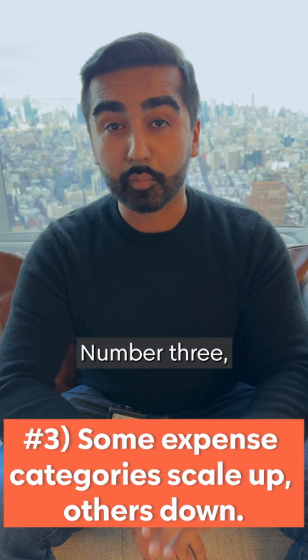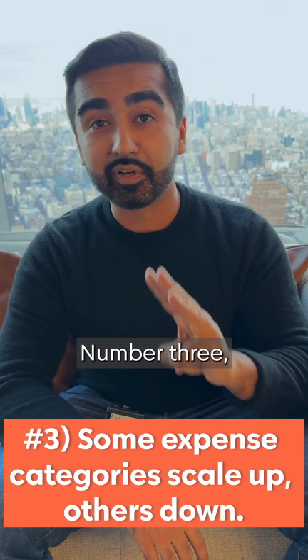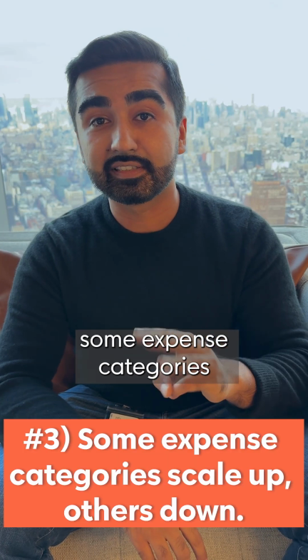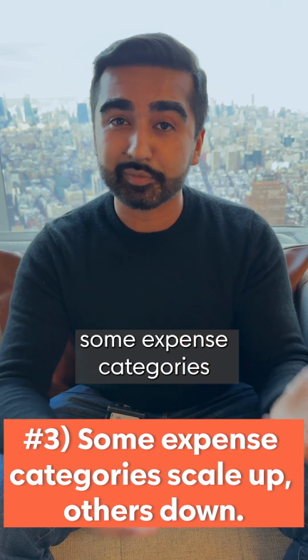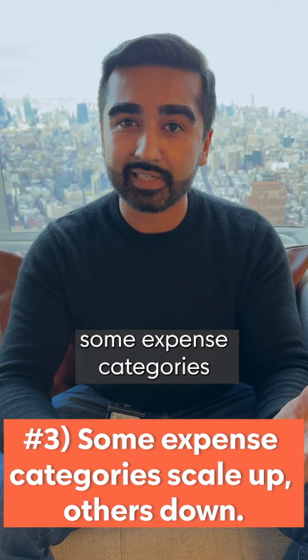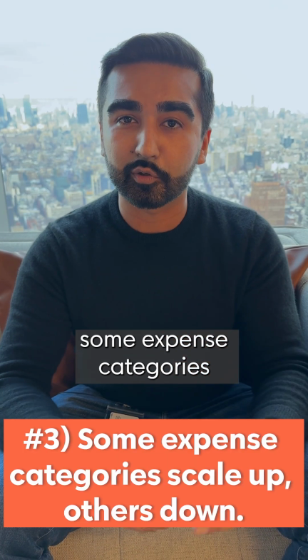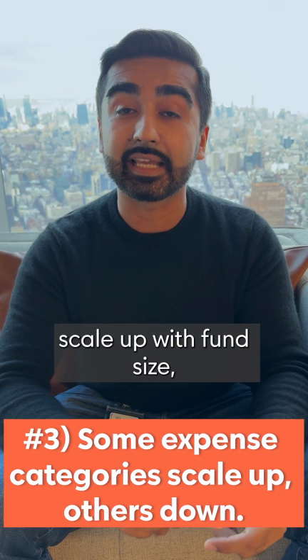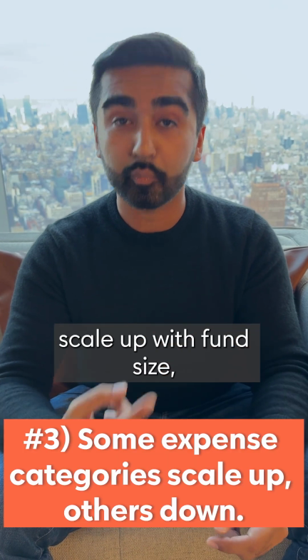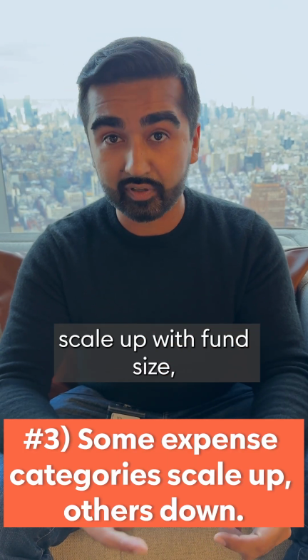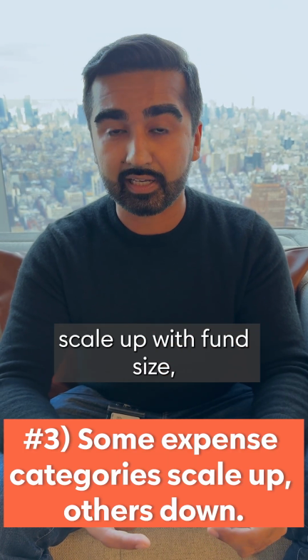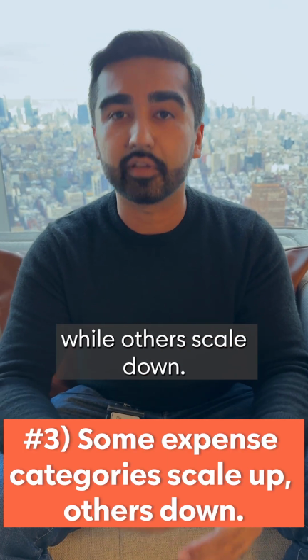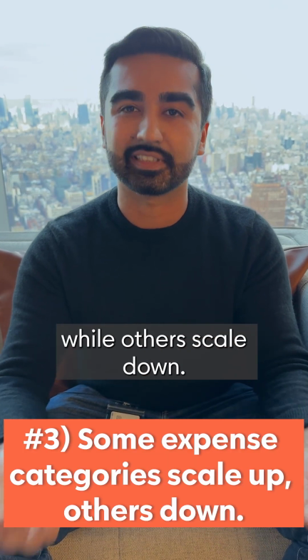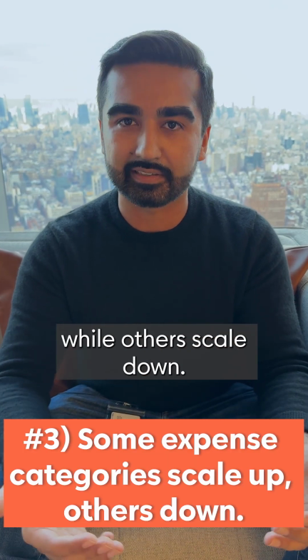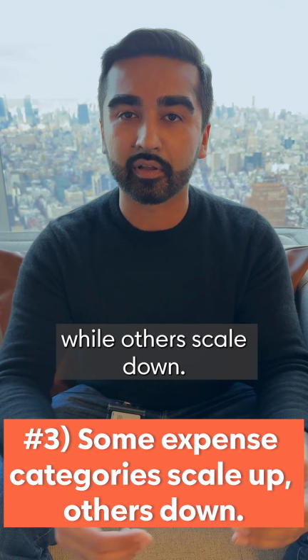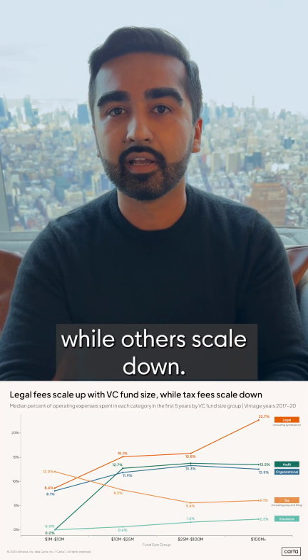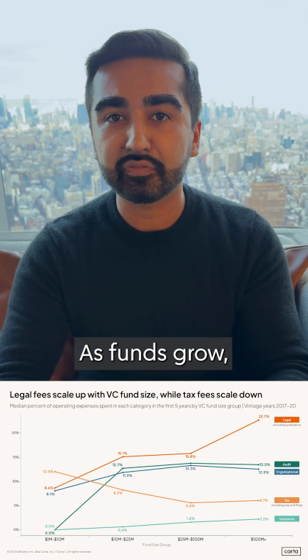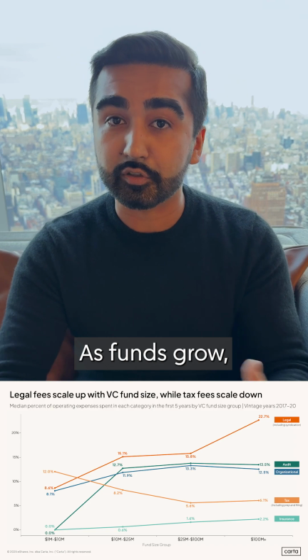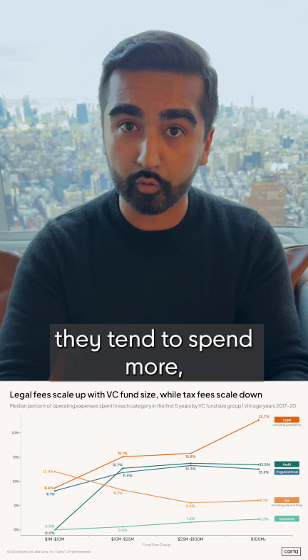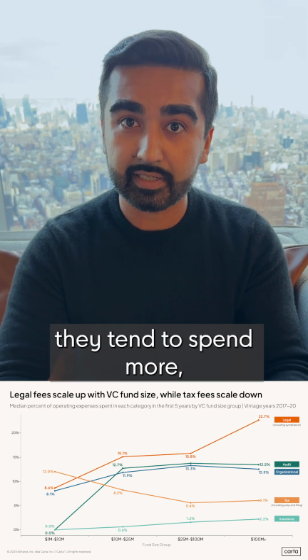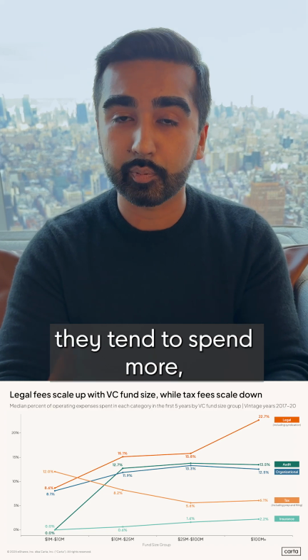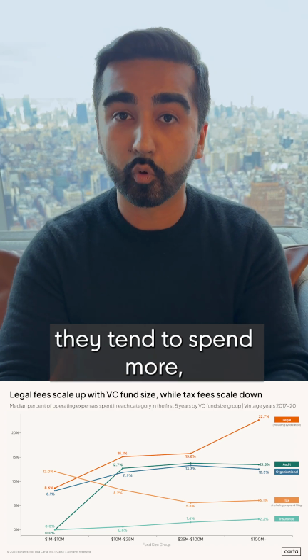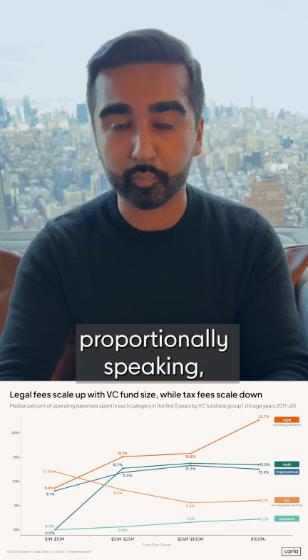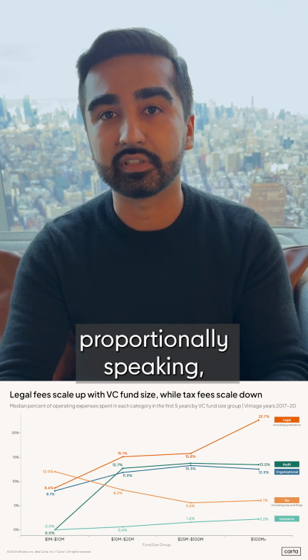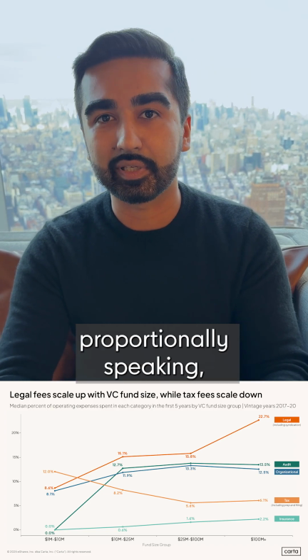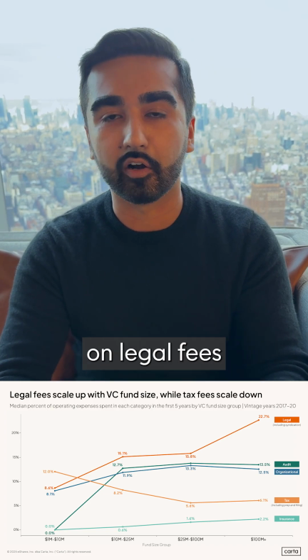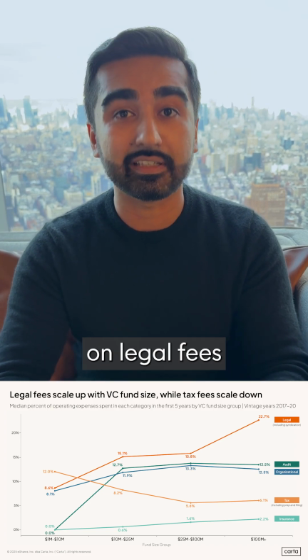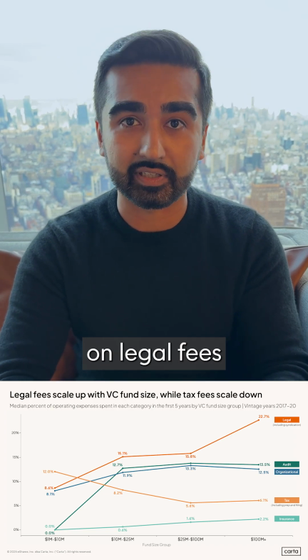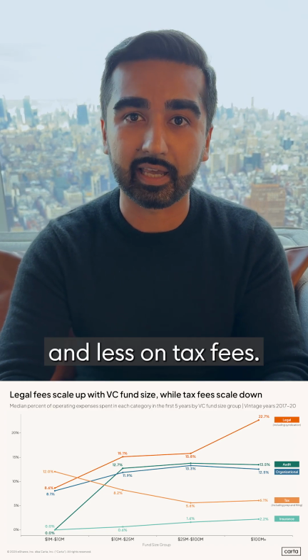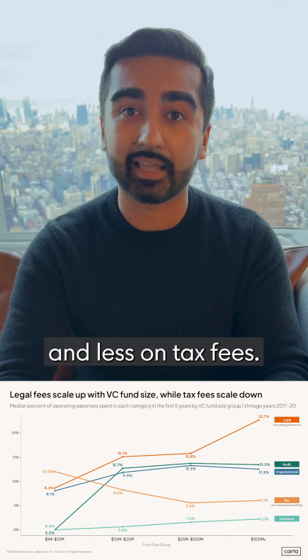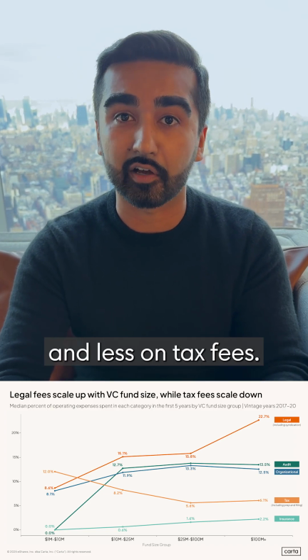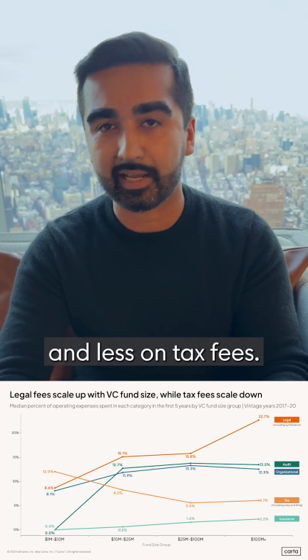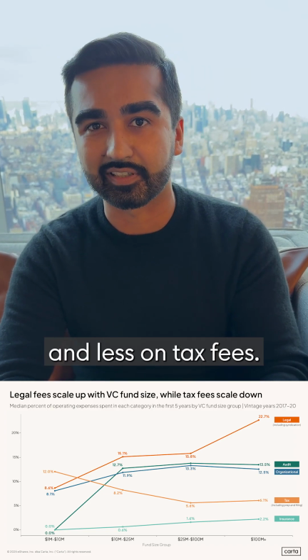Number three: some expense categories scale up with fund size while others scale down. As funds grow, they tend to spend more, proportionally speaking, on legal fees and less on tax fees.